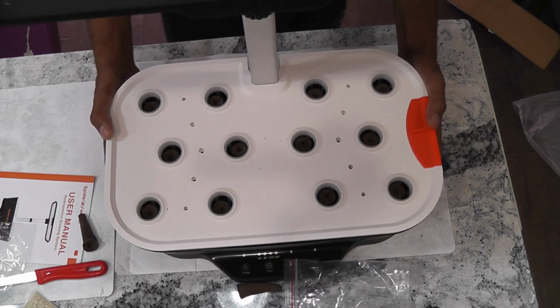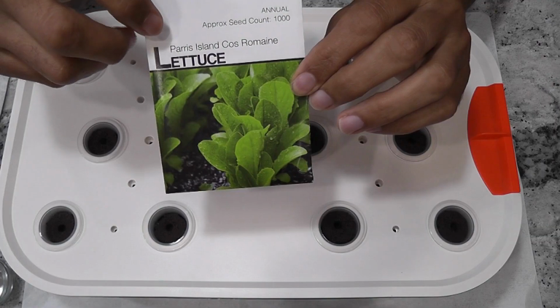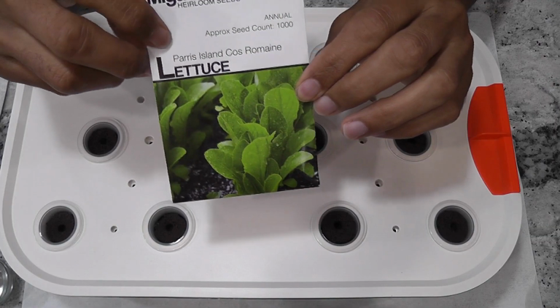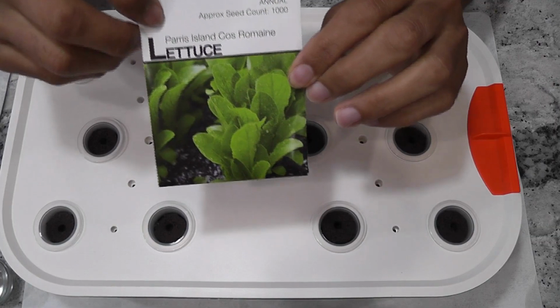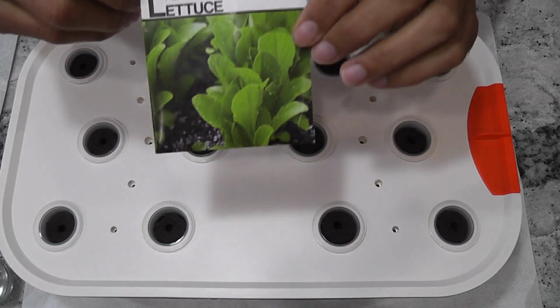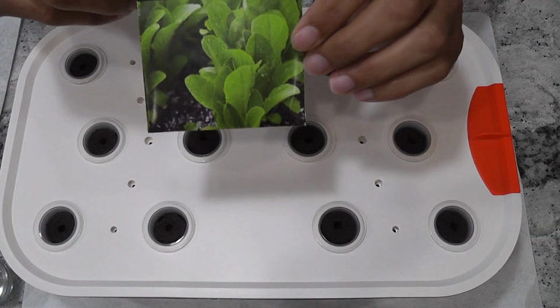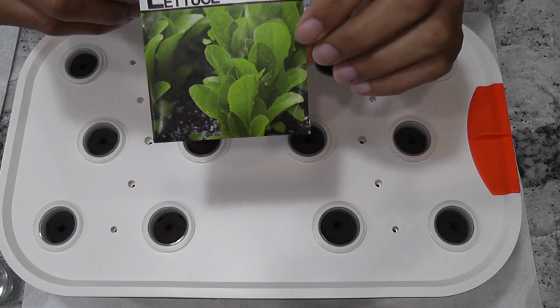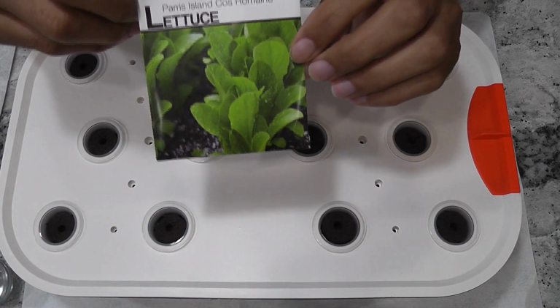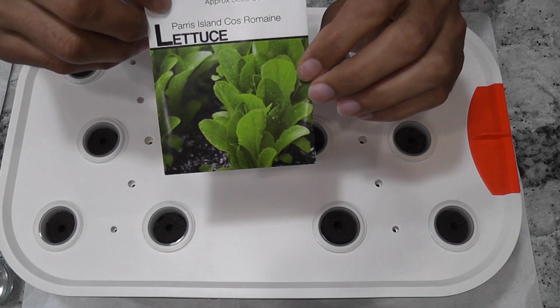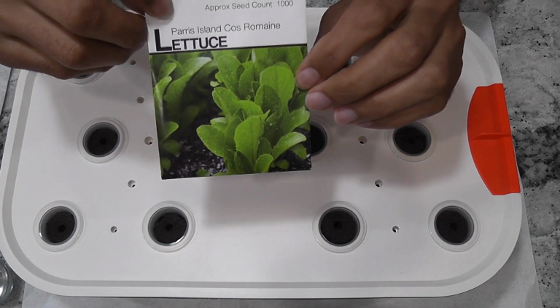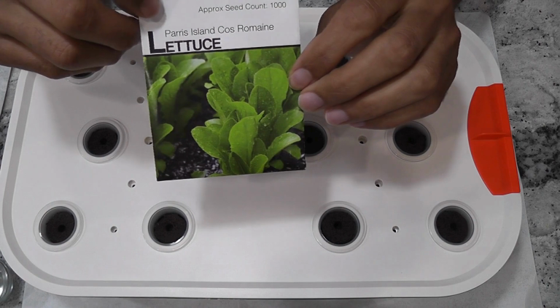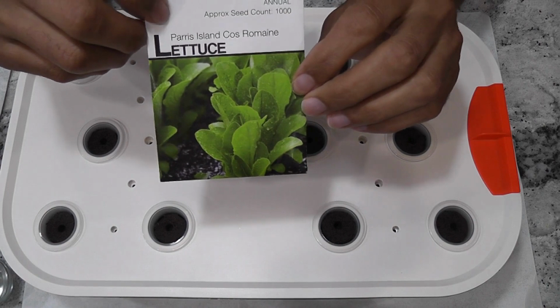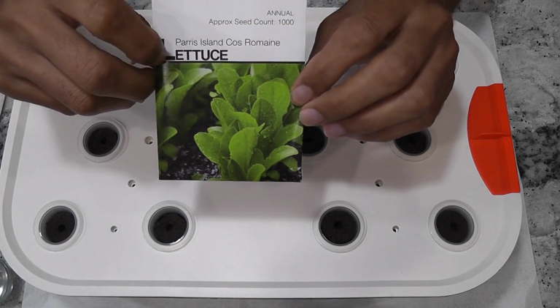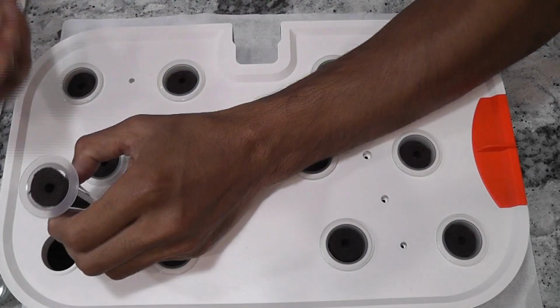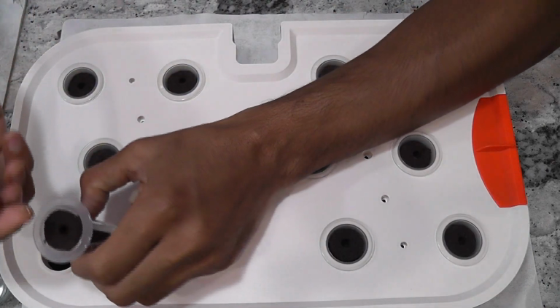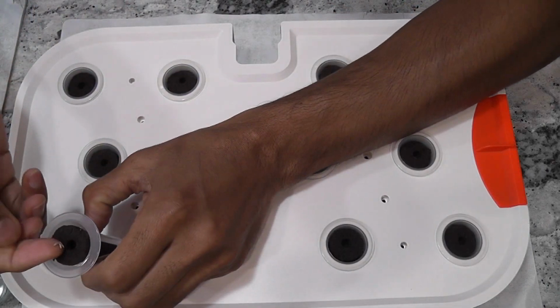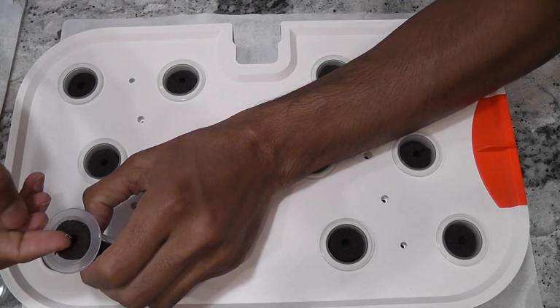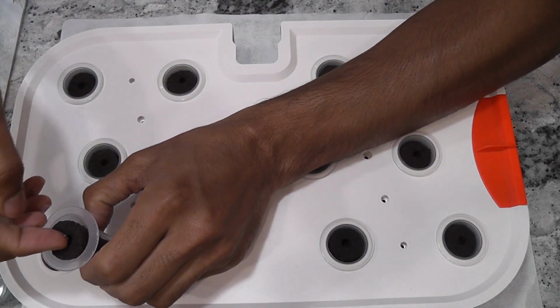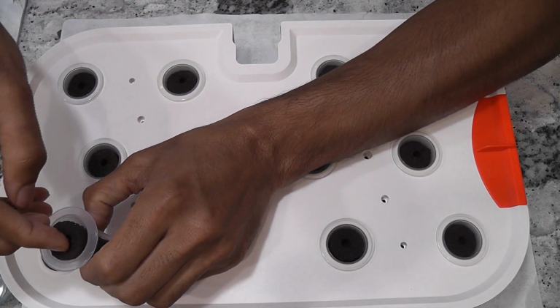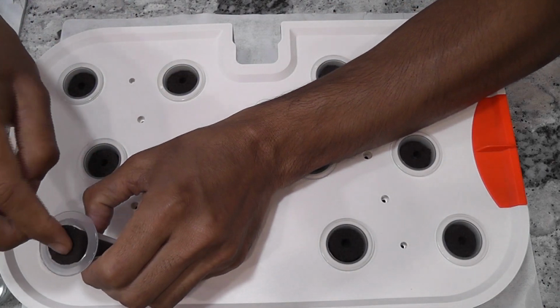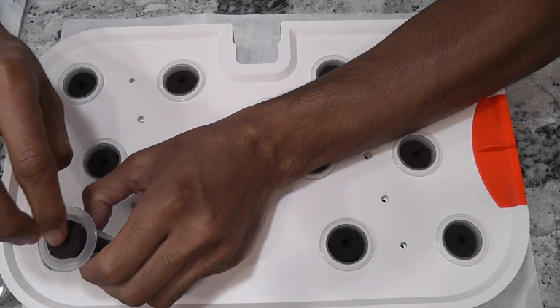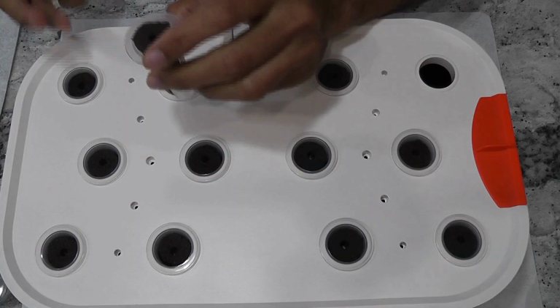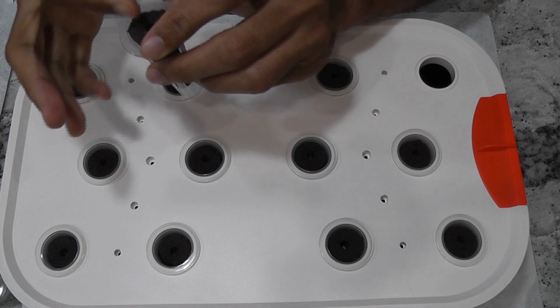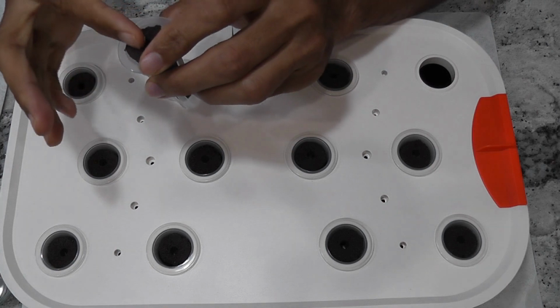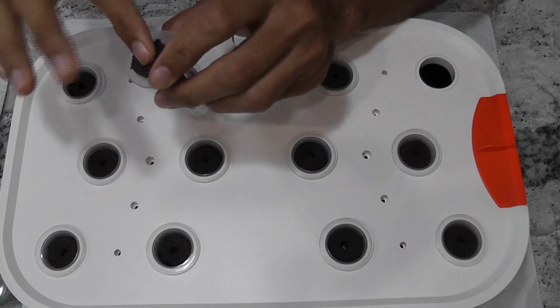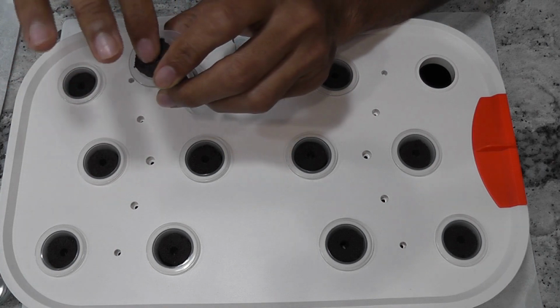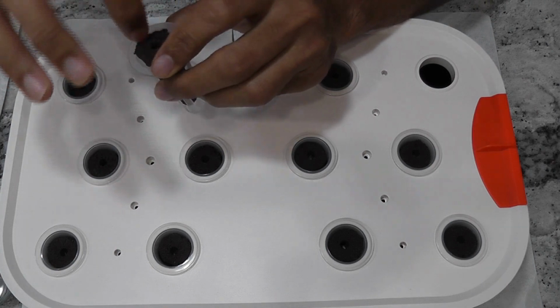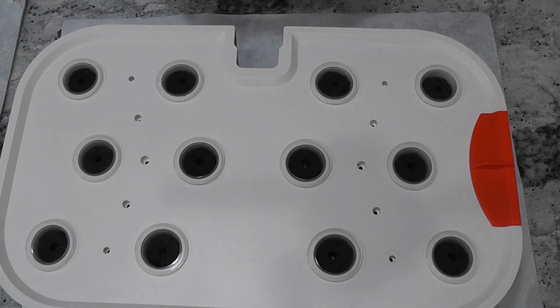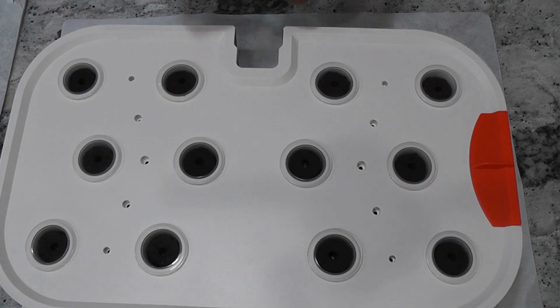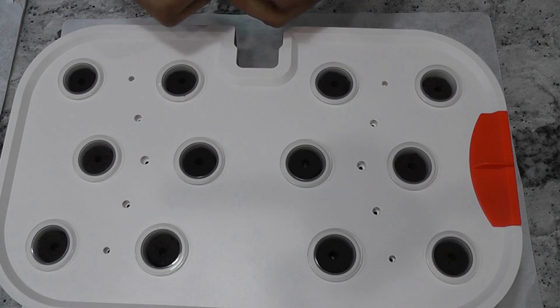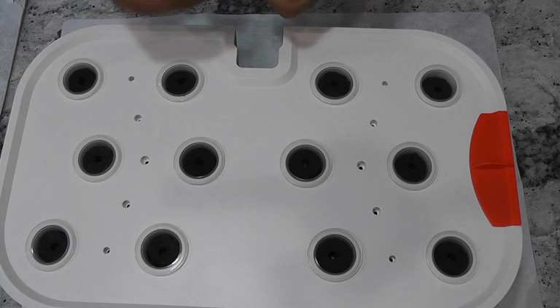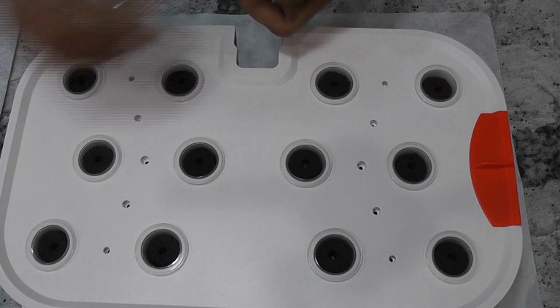The lettuce variety I am growing is the Paris Island Cos lettuce. I am placing 3 to 4 seeds in each pod and I will use all 12 pods. That's it — the garden is ready.